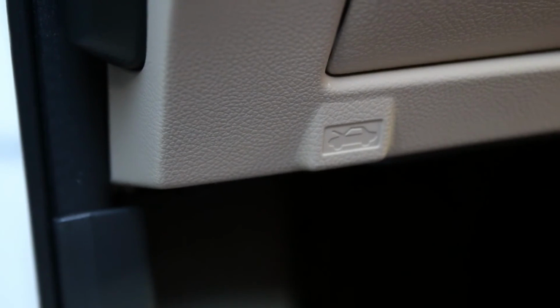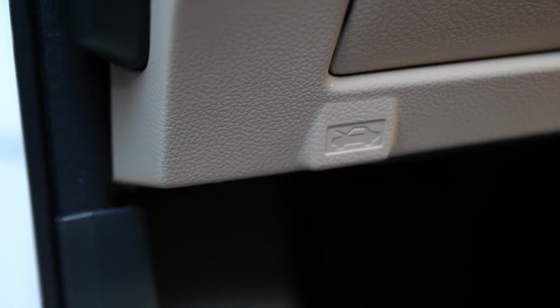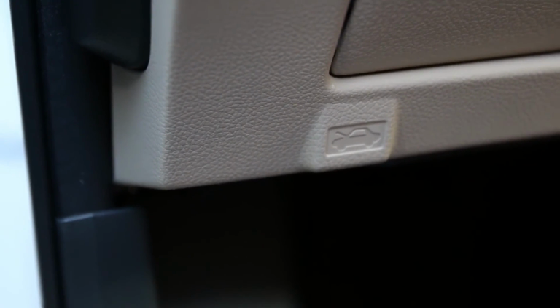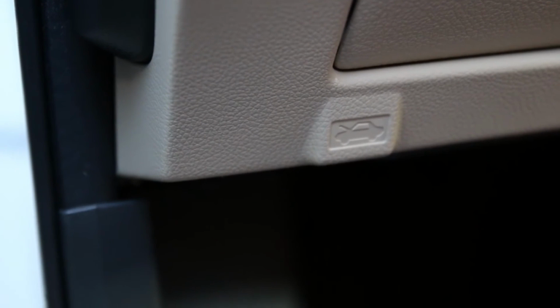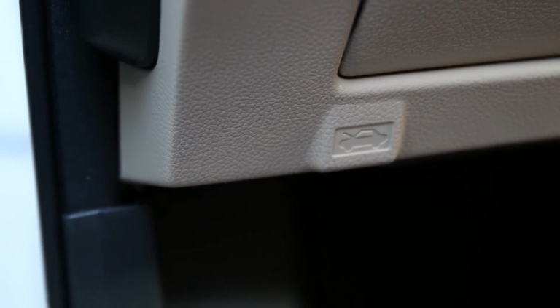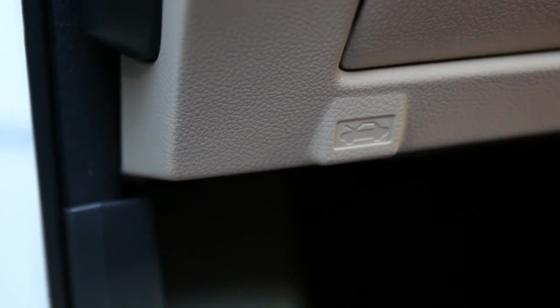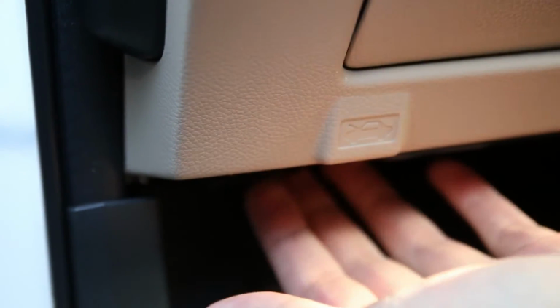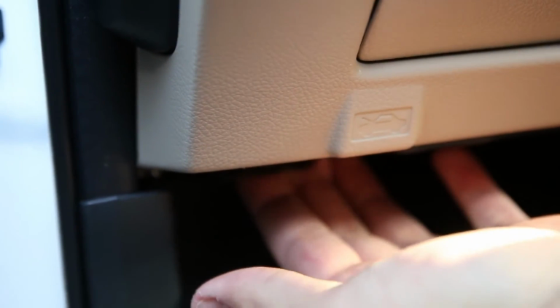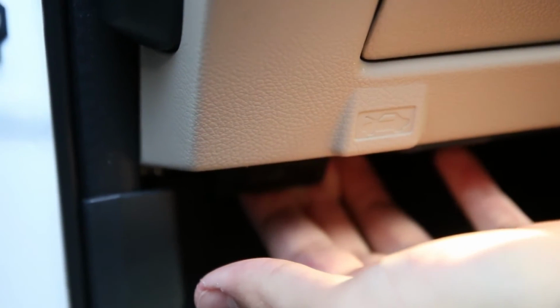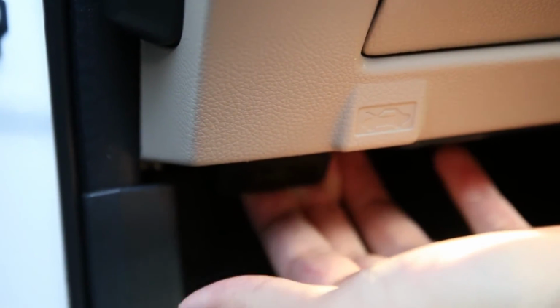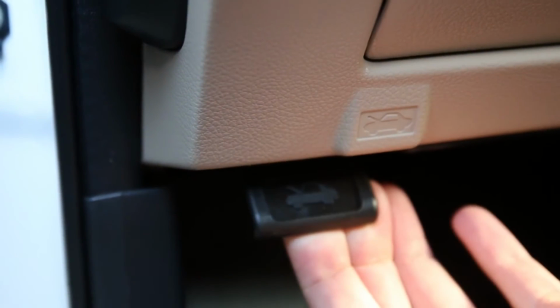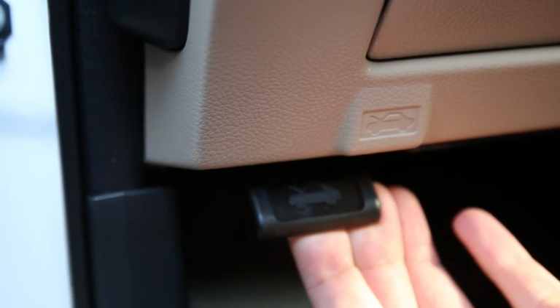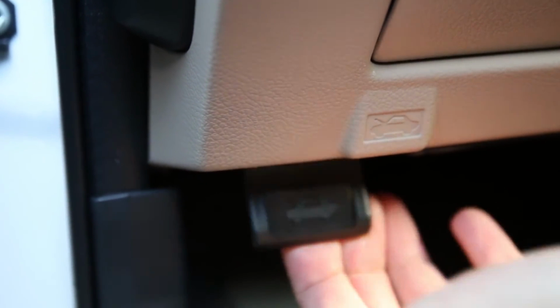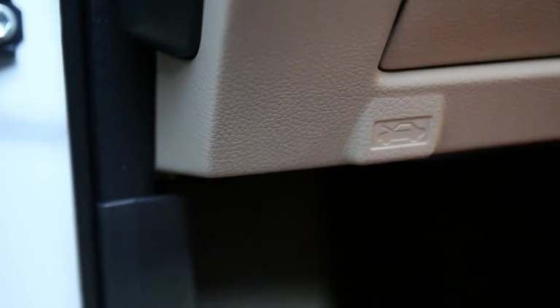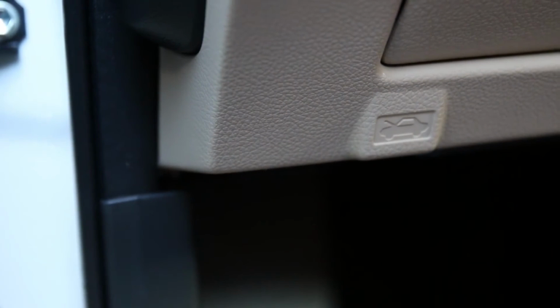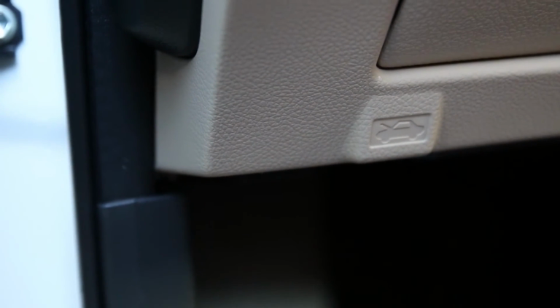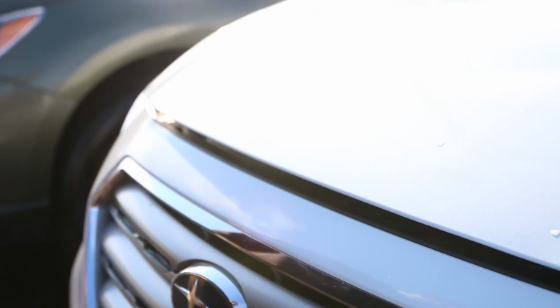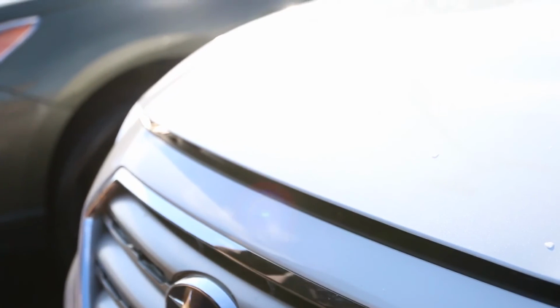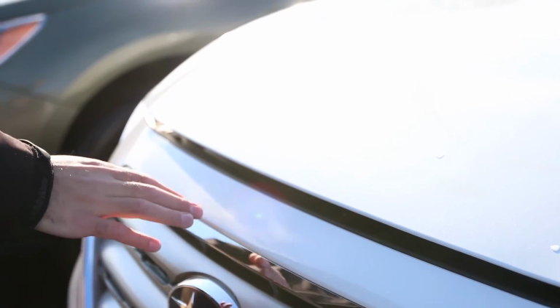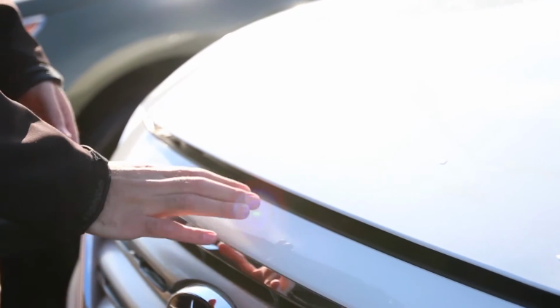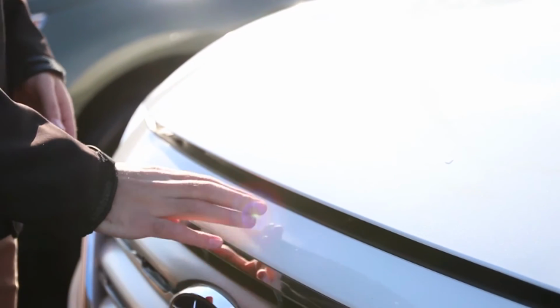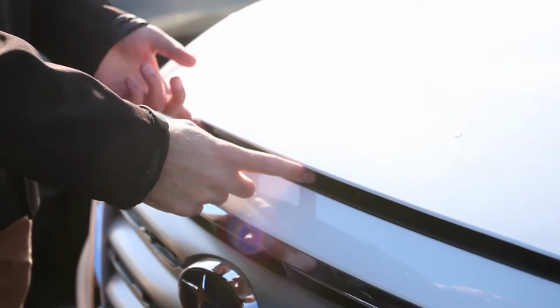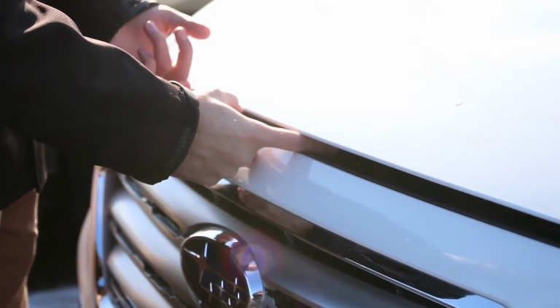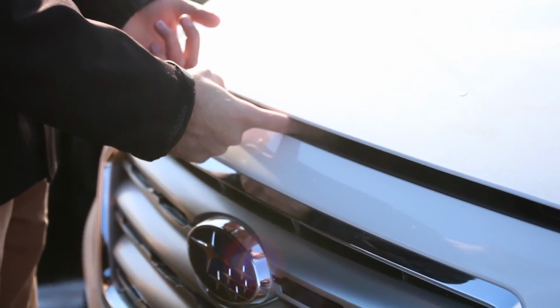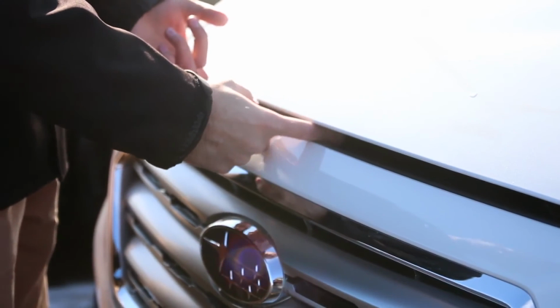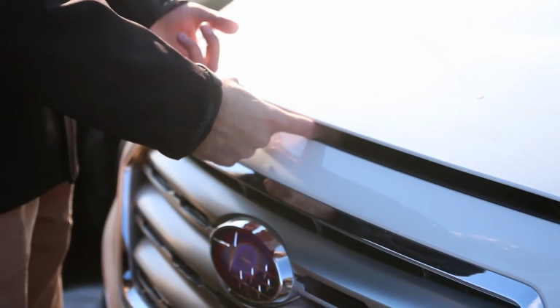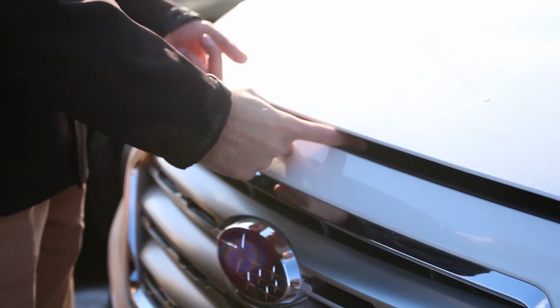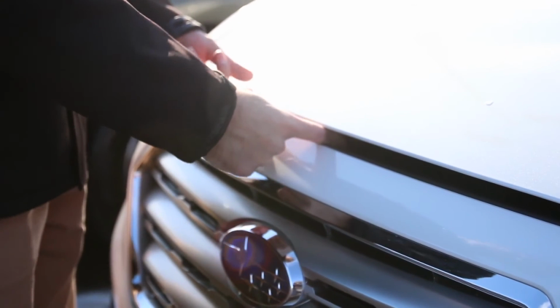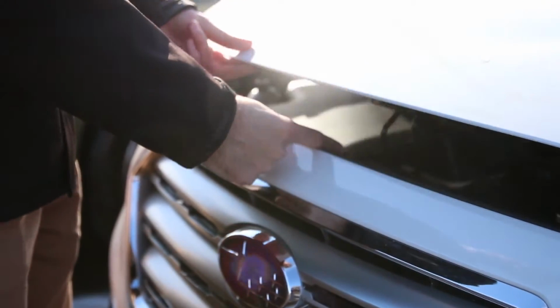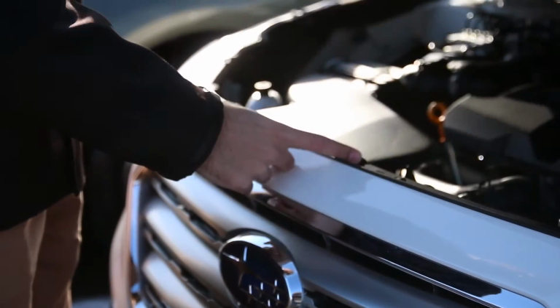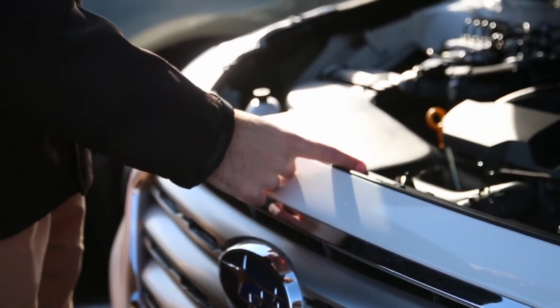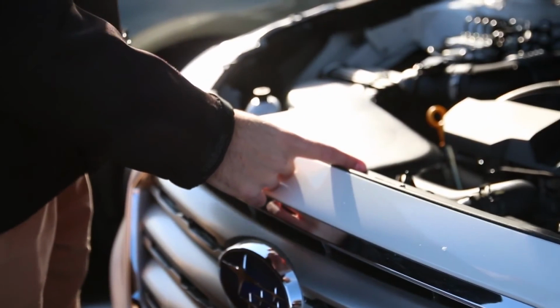Down by your left foot, just up under the dash, you're going to notice a lever. If you pull that, it's going to open the hood. Just right above the Subaru logo, you're going to feel a little lever you can pull to the left, and that's how you're going to open the hood.